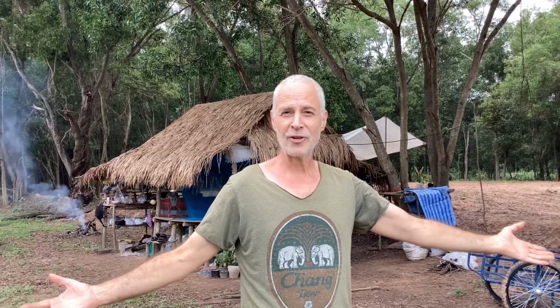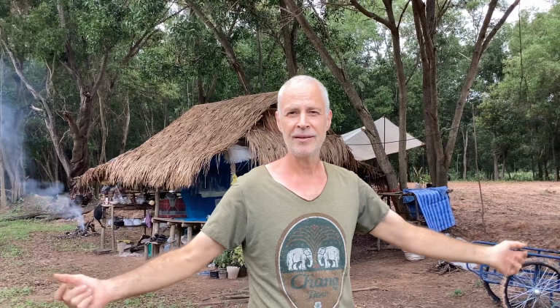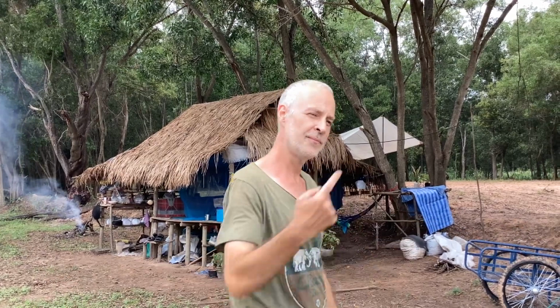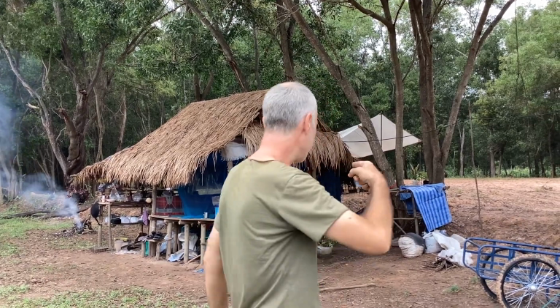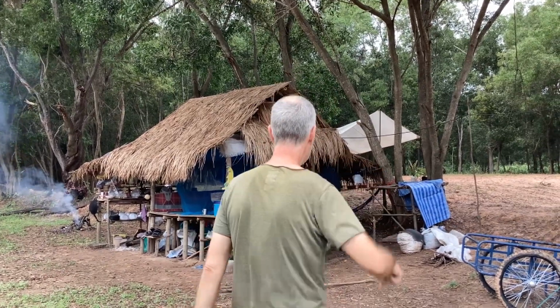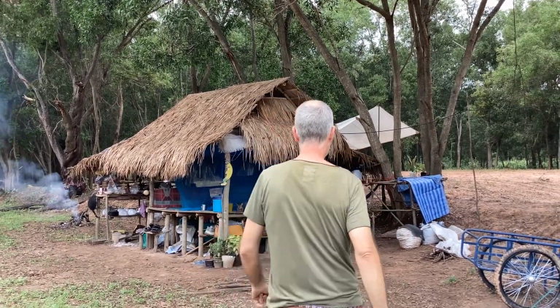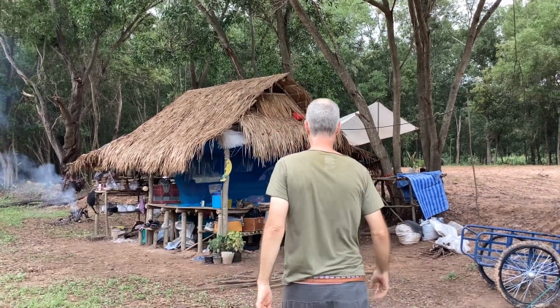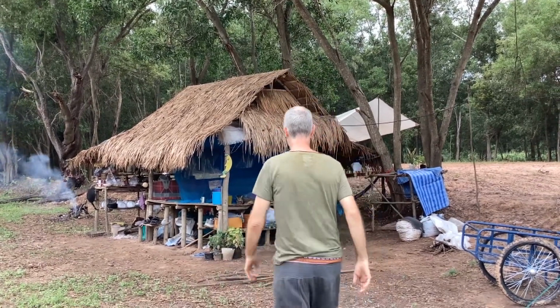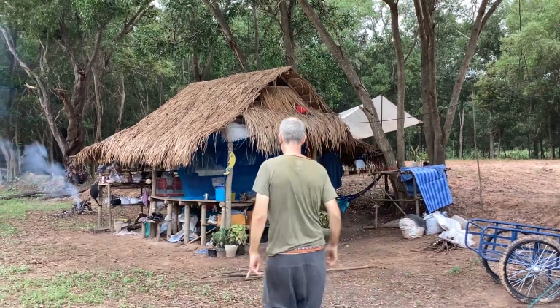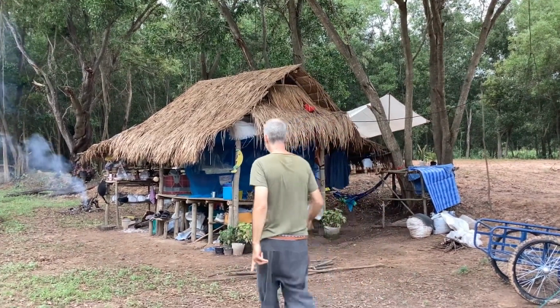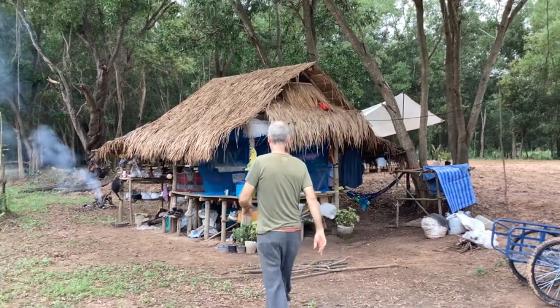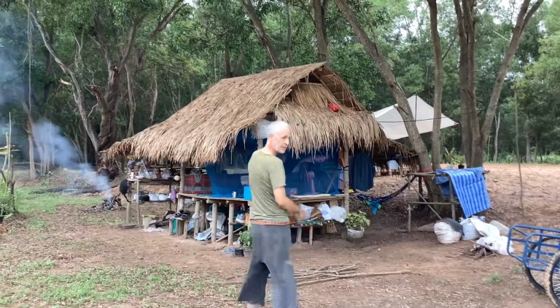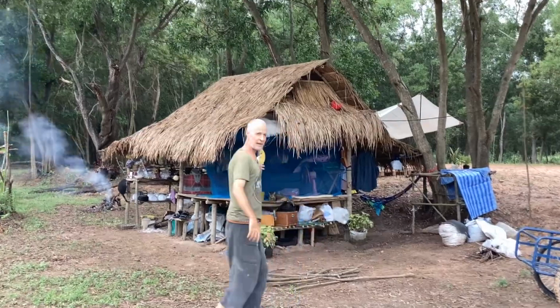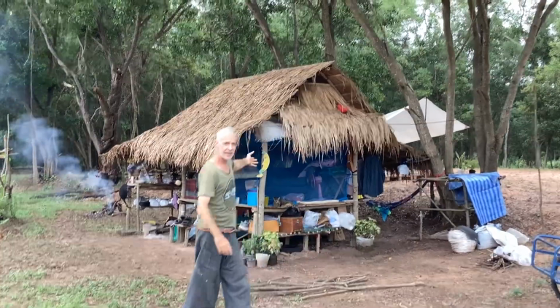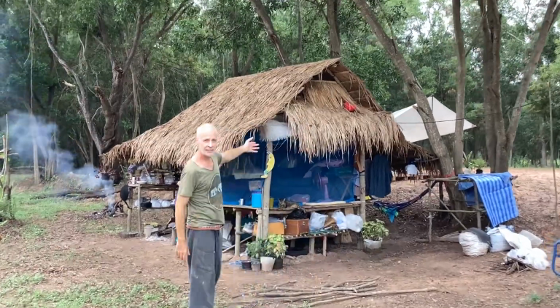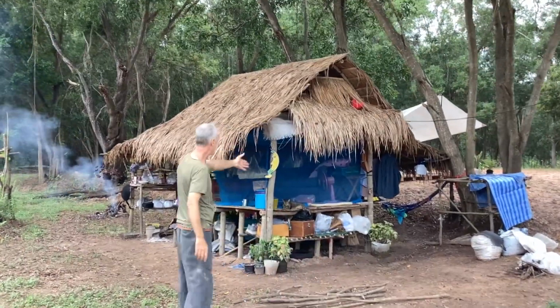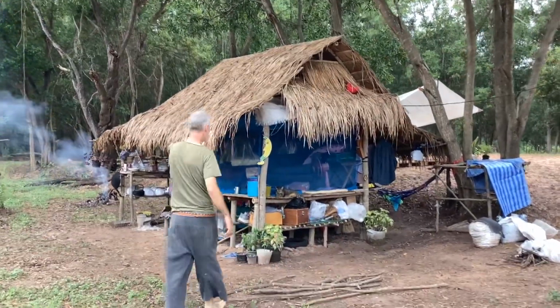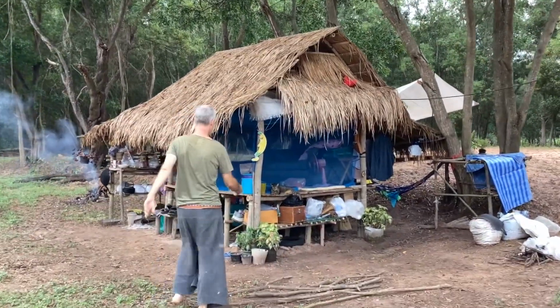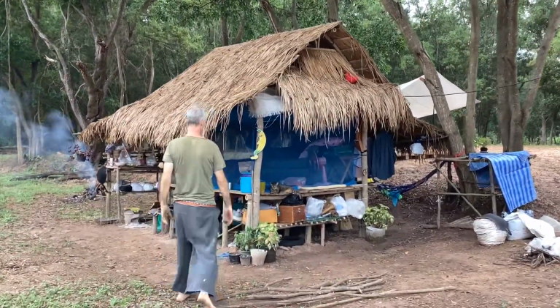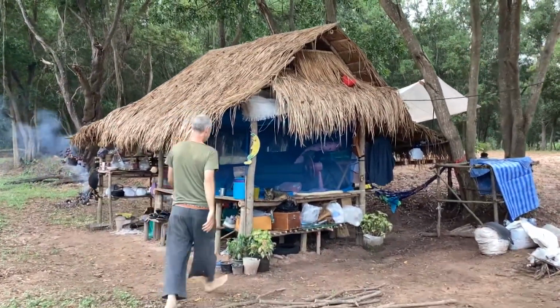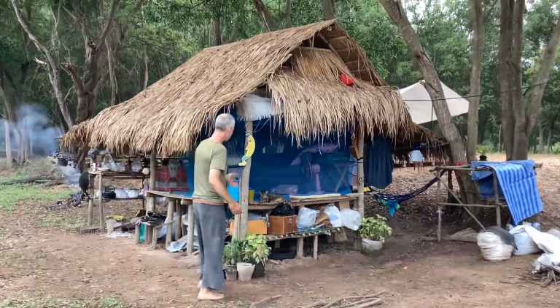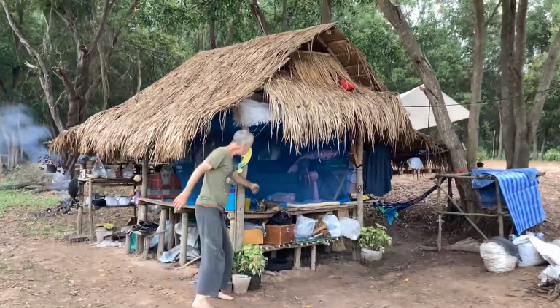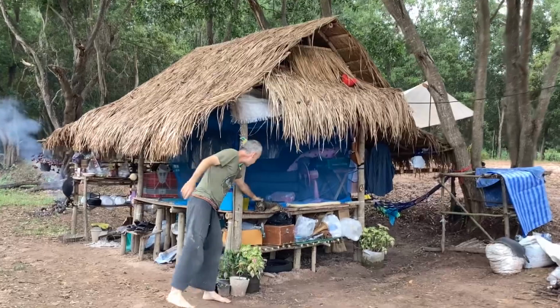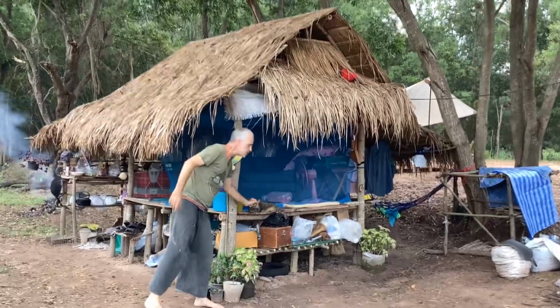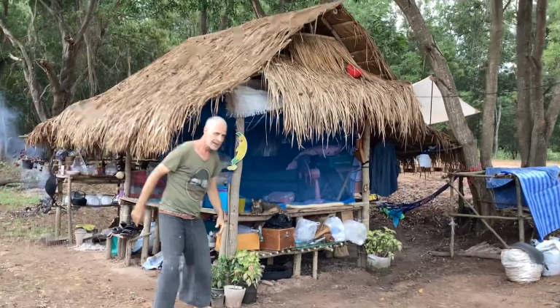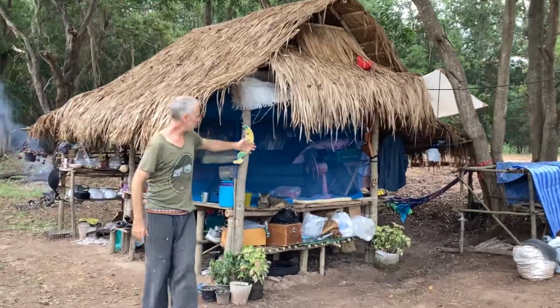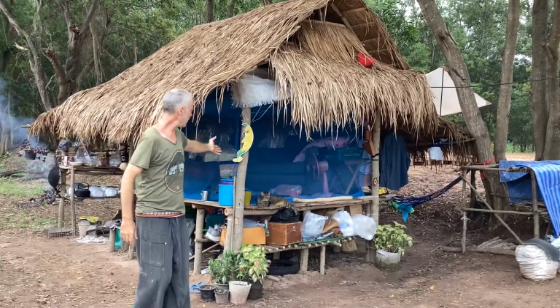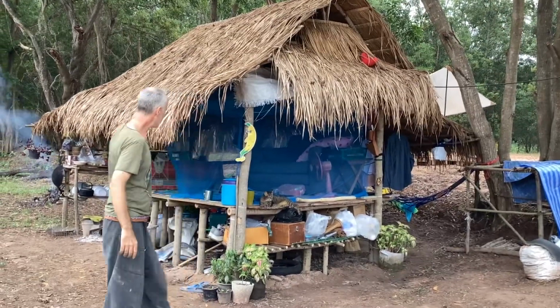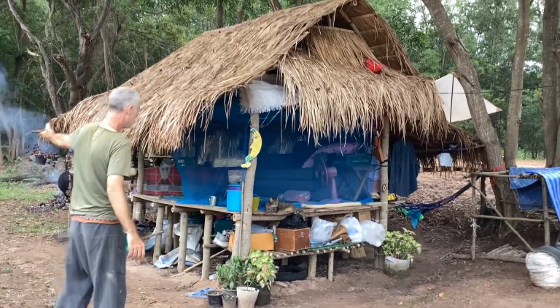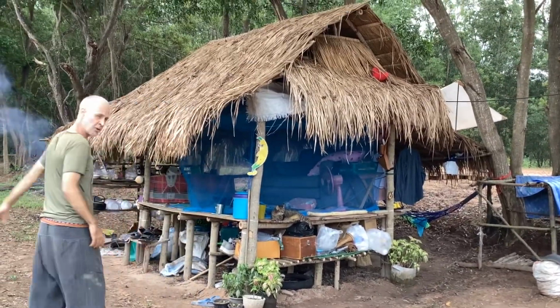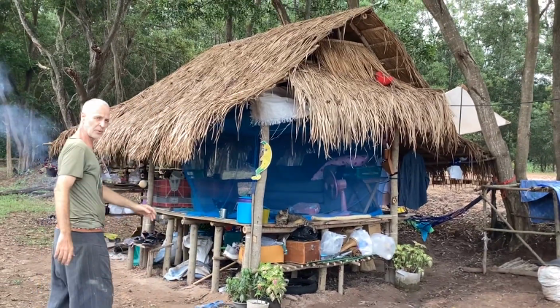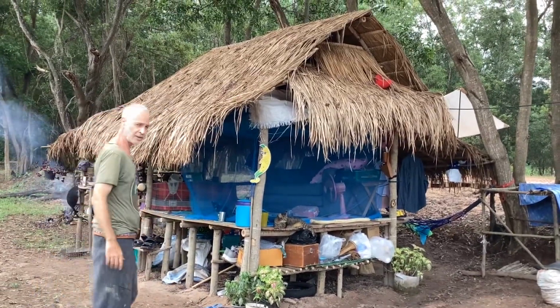My crib. Over here we have the main area for the cats. This is Oishi, and this is where we chill out in the daytime when we're not busy working all day.